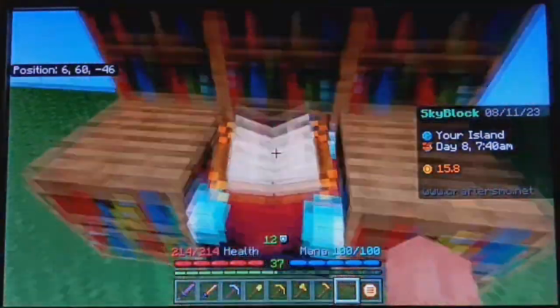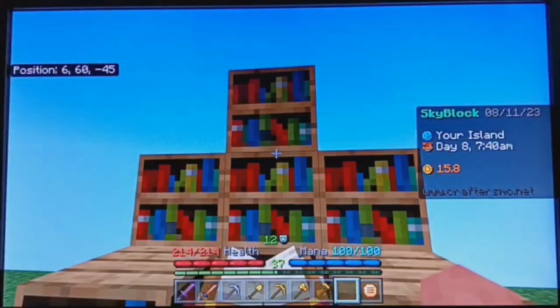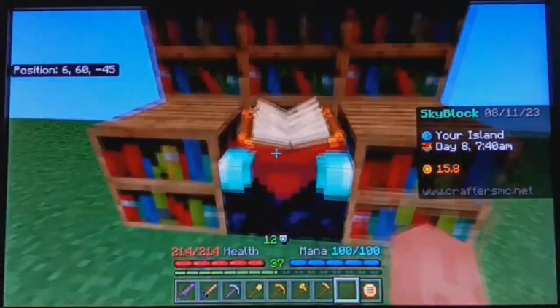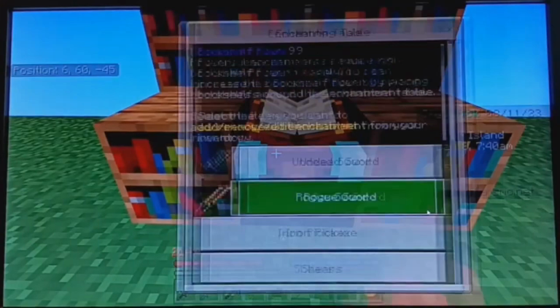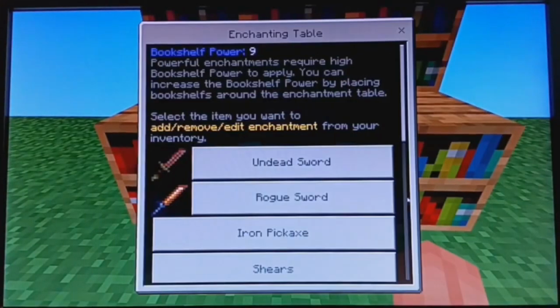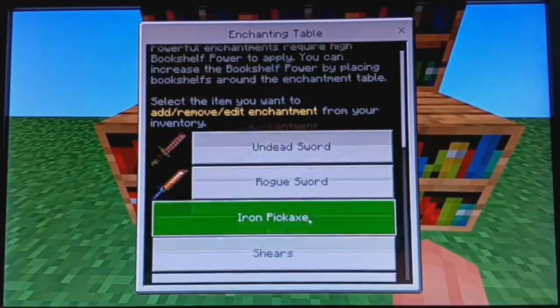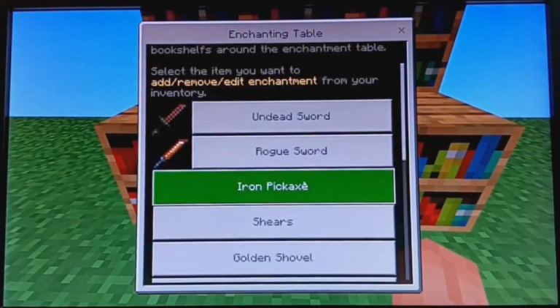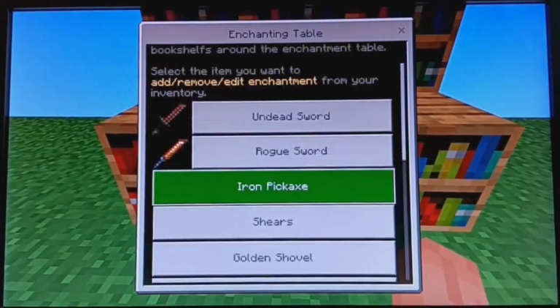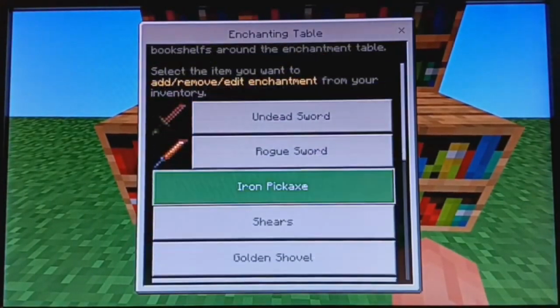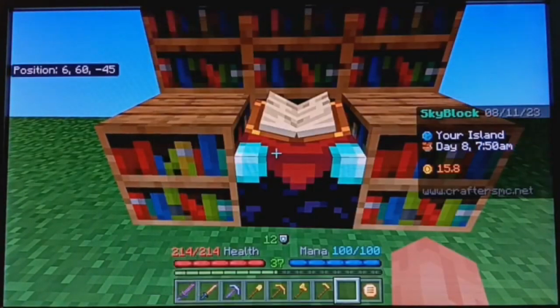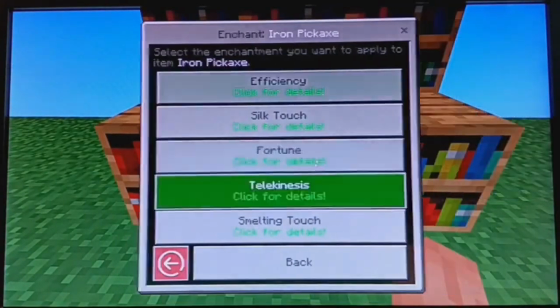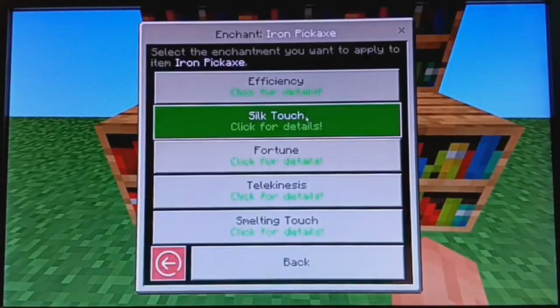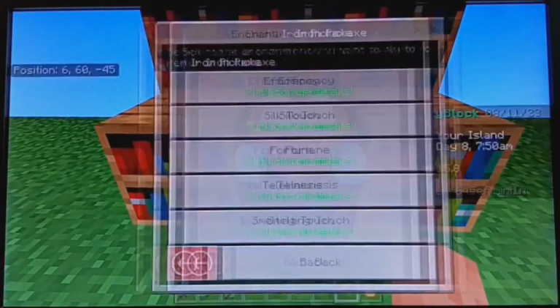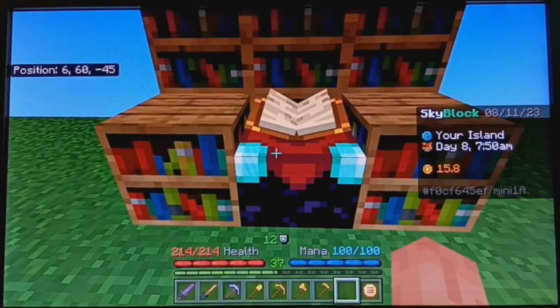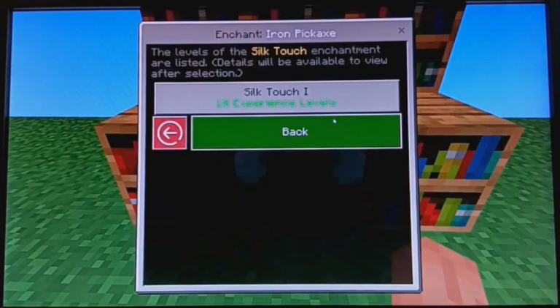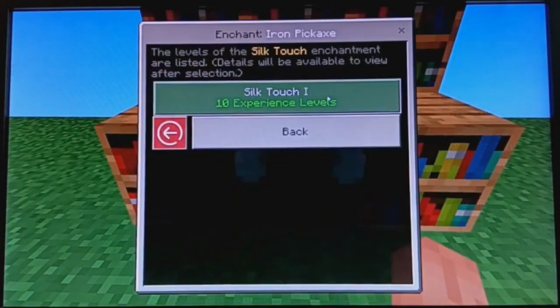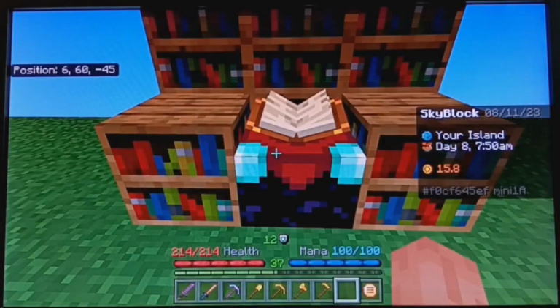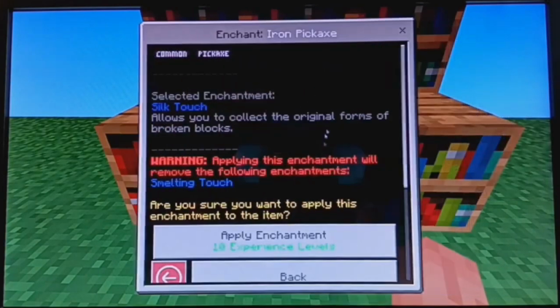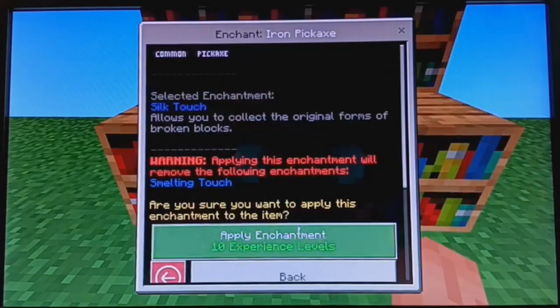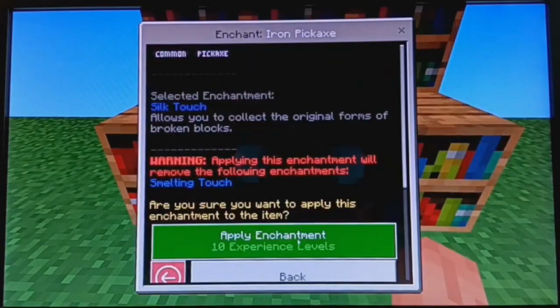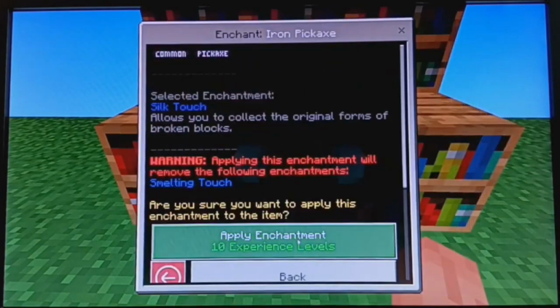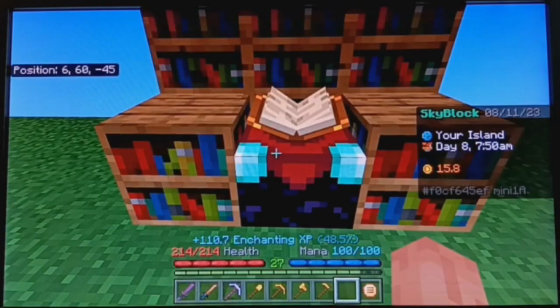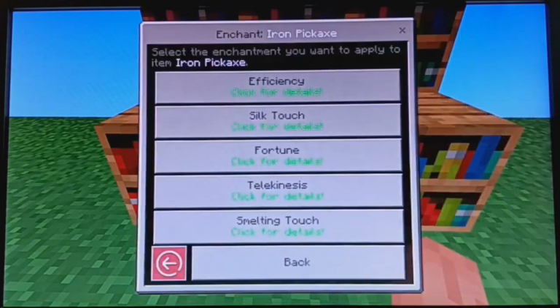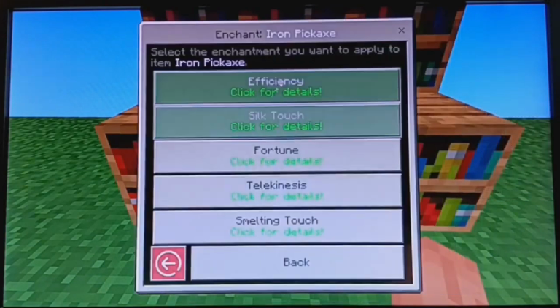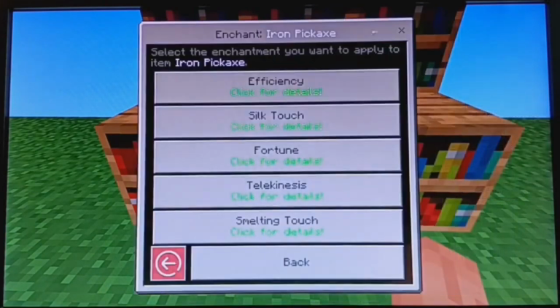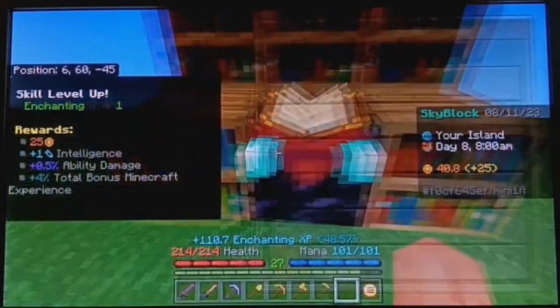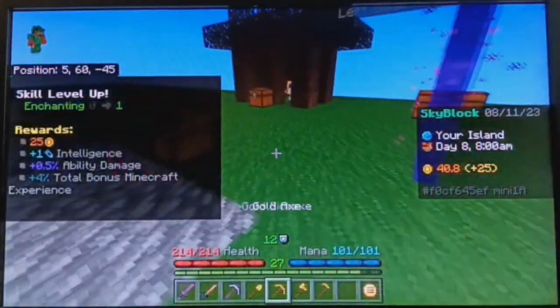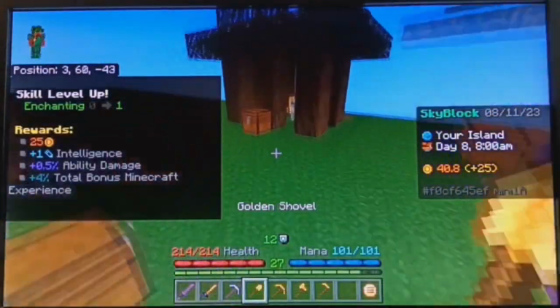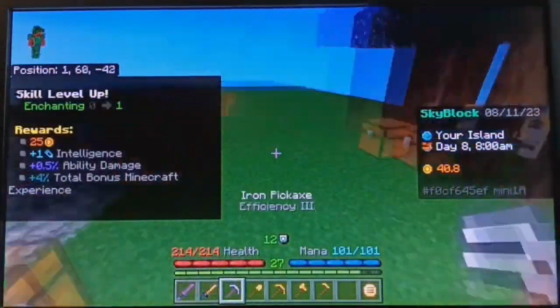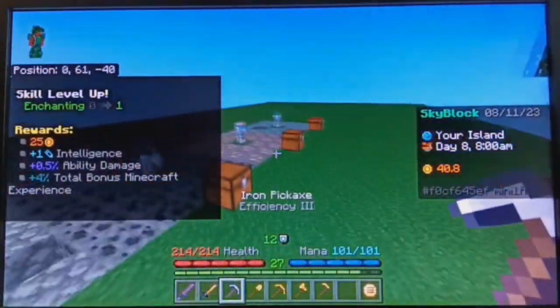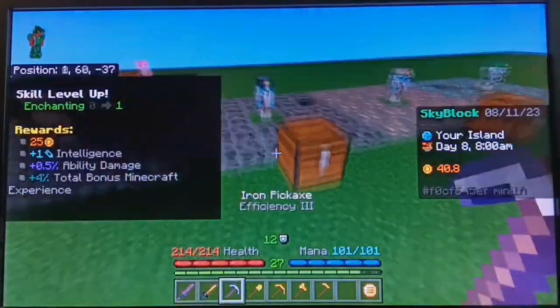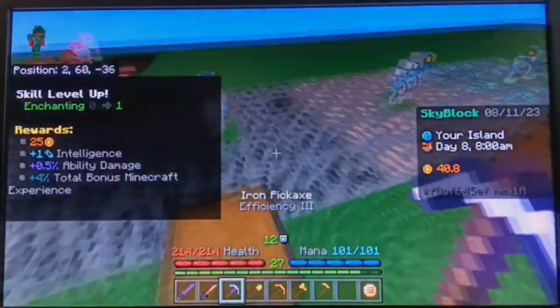Now let's enchant my iron pickaxe with silk touch. With that, let's give my minions a better look.